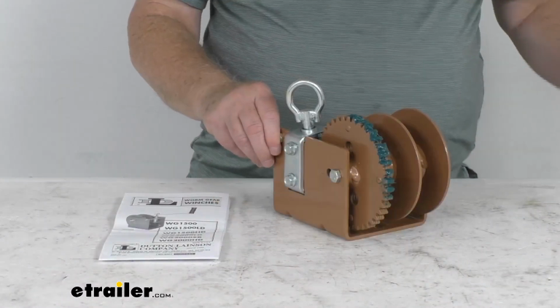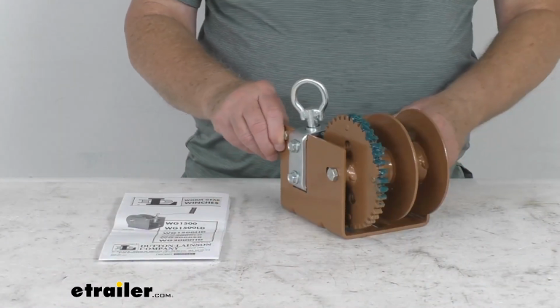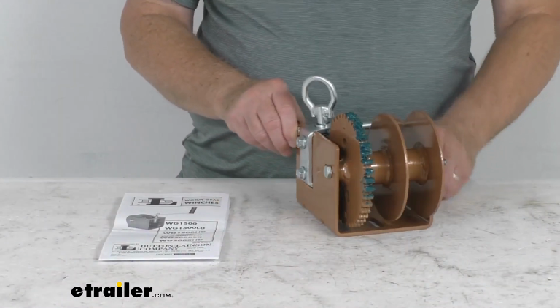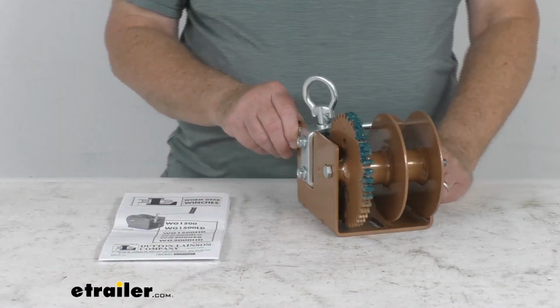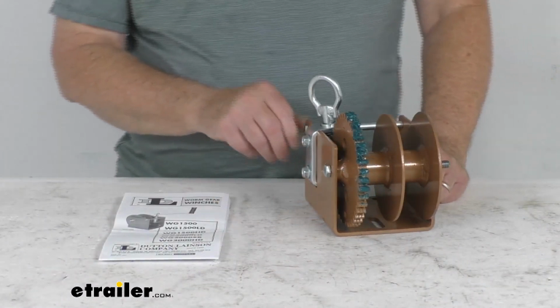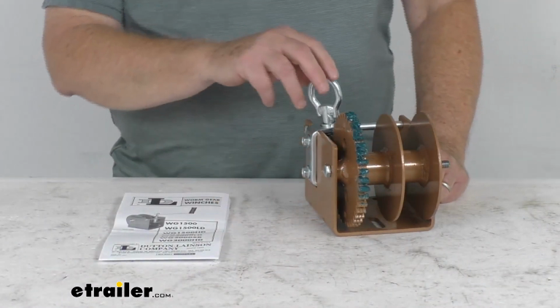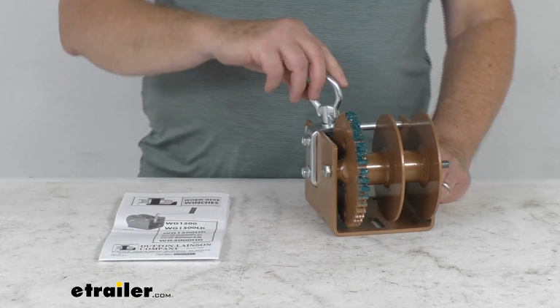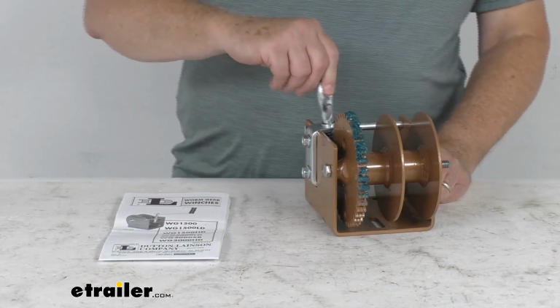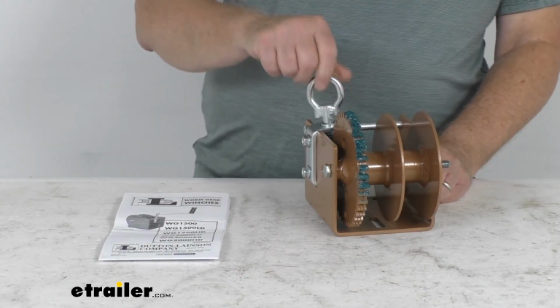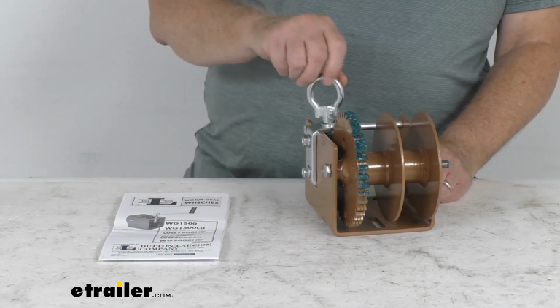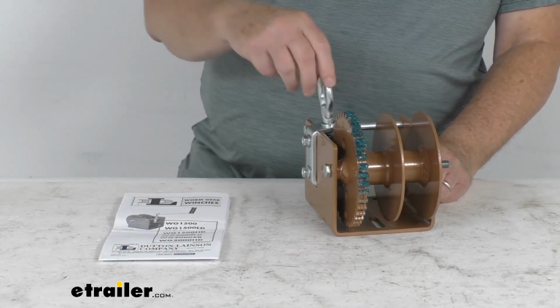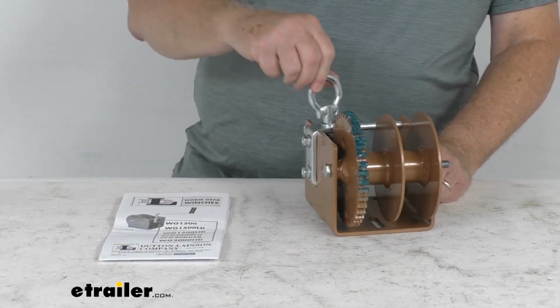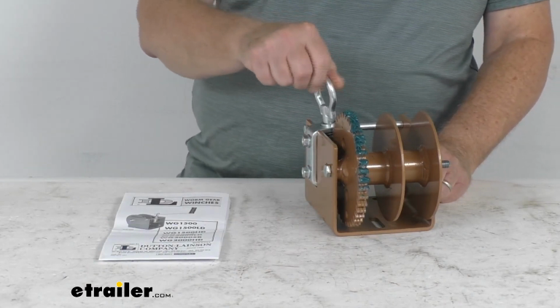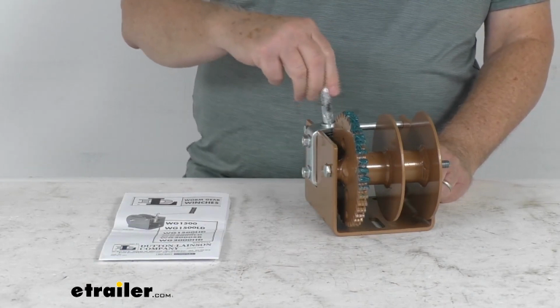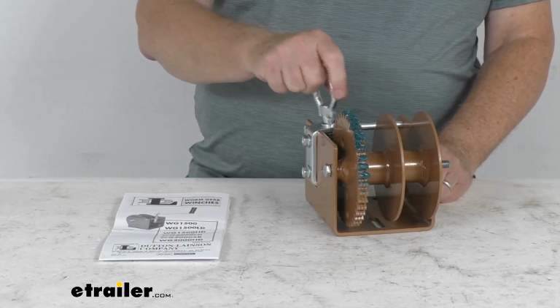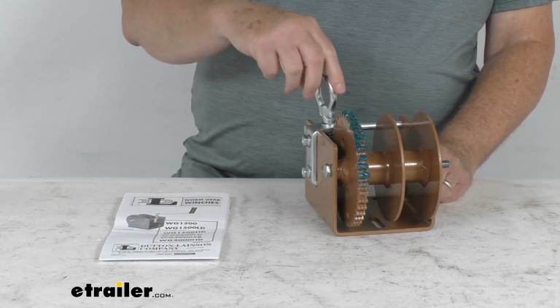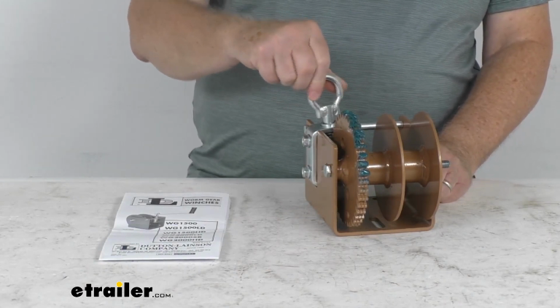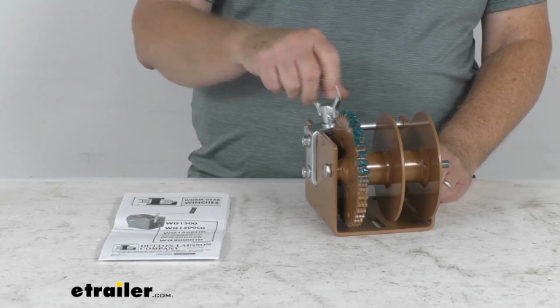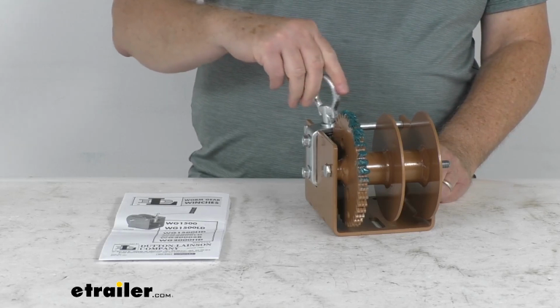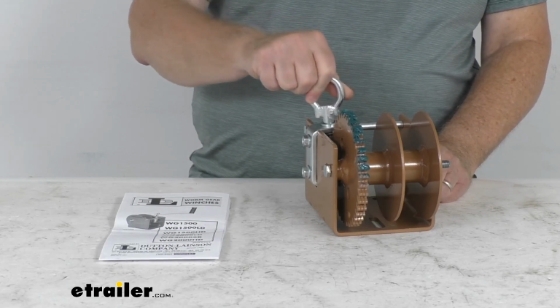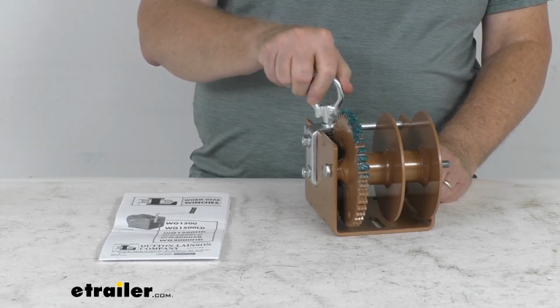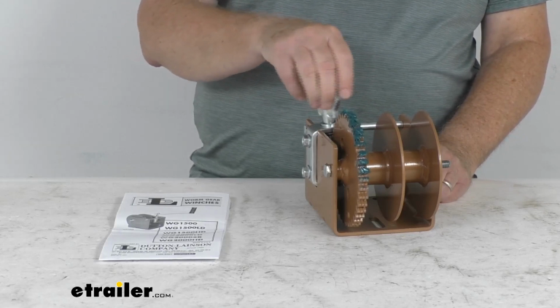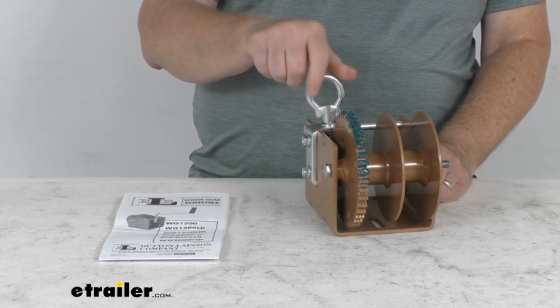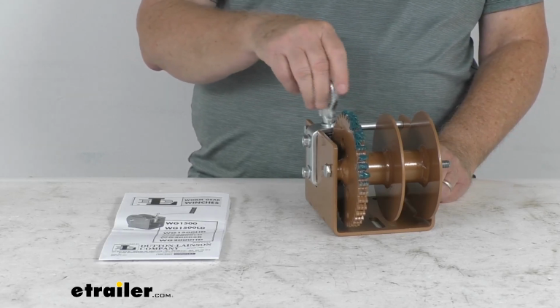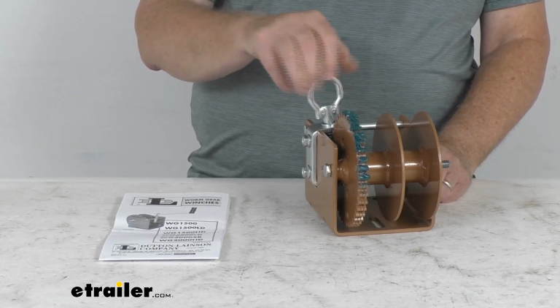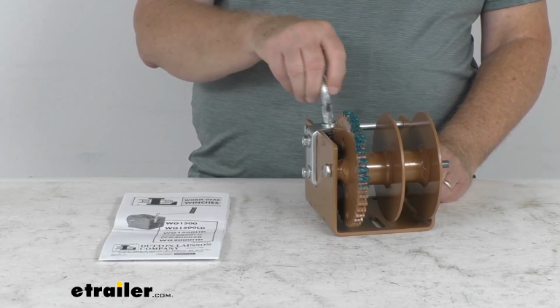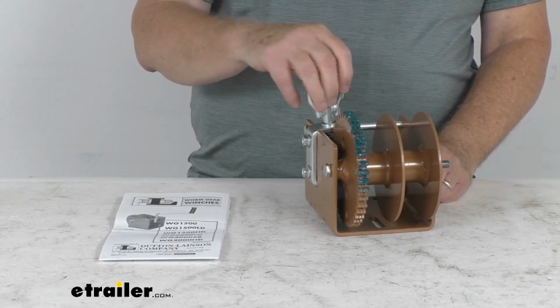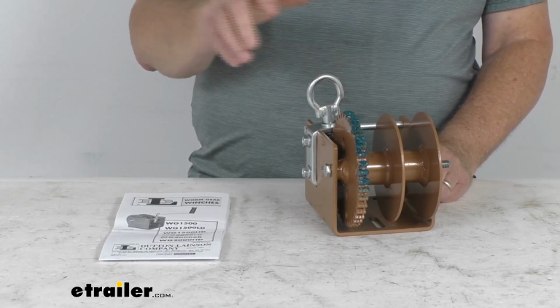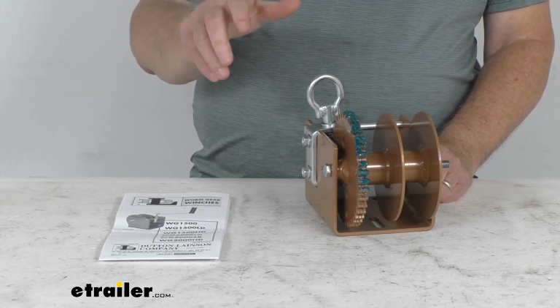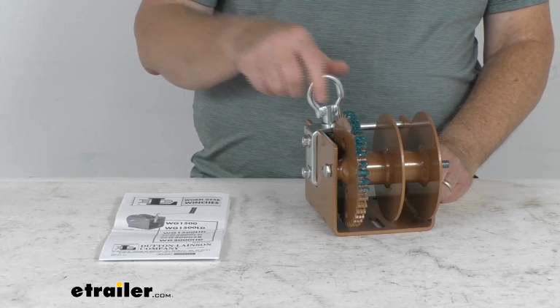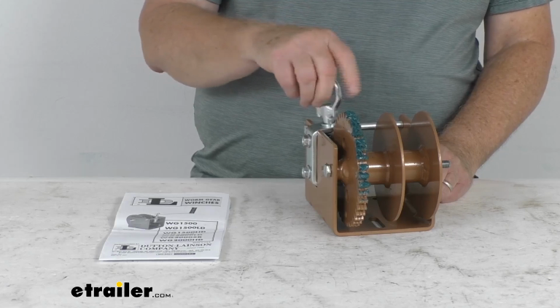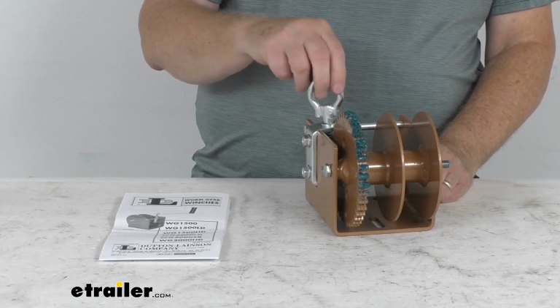This is a Worm Gear Winch designed for horizontal pulling and vertical lifting applications. You can crank one direction to lift, the other direction to lower, and the load will automatically hold when the reel stops turning.